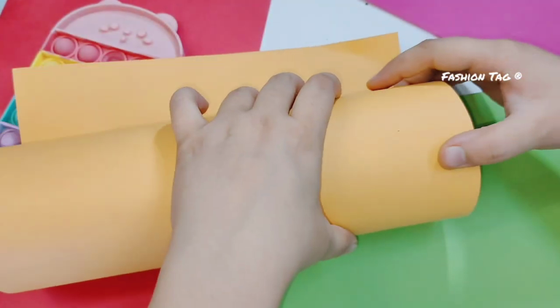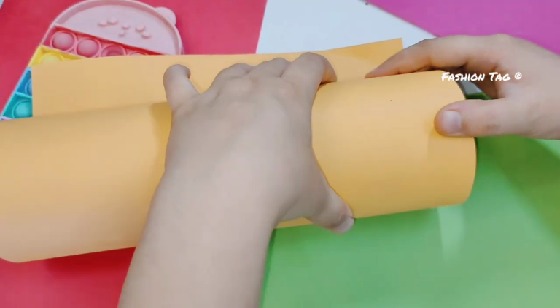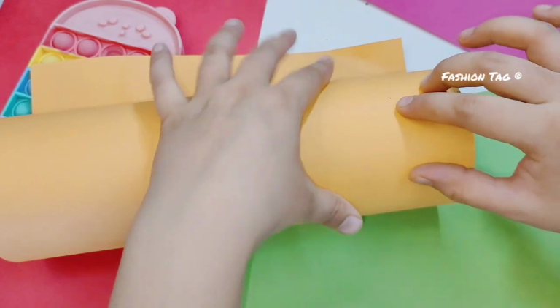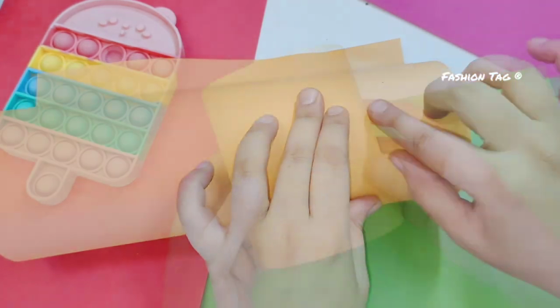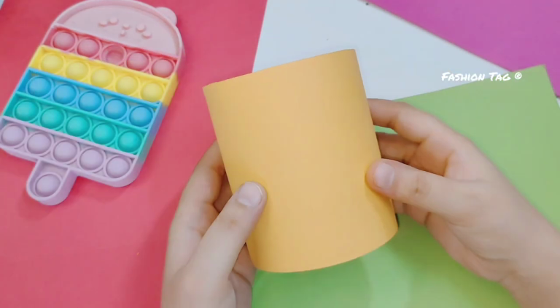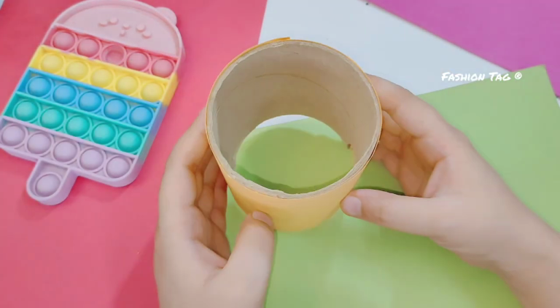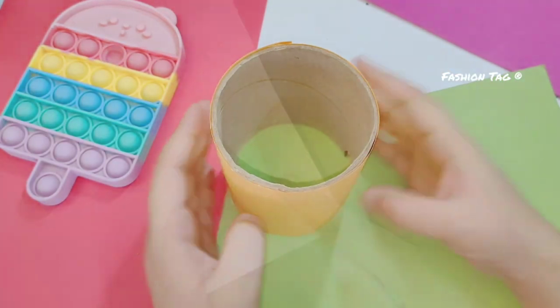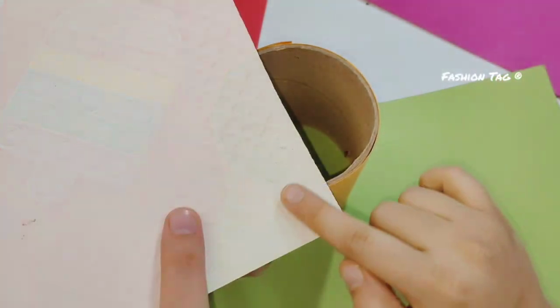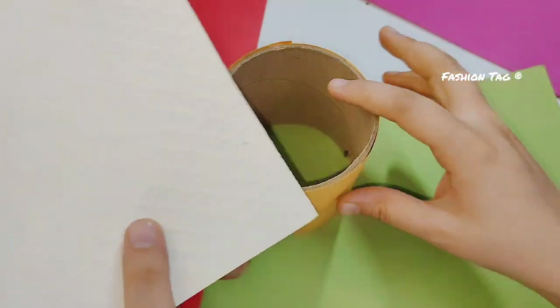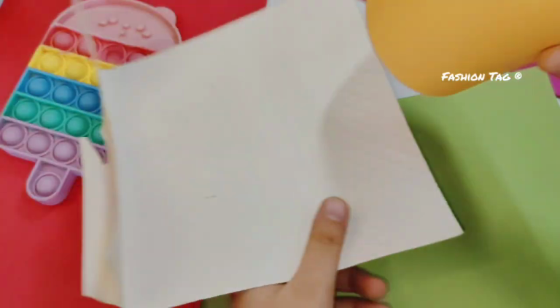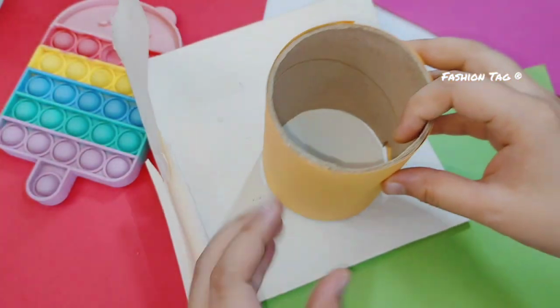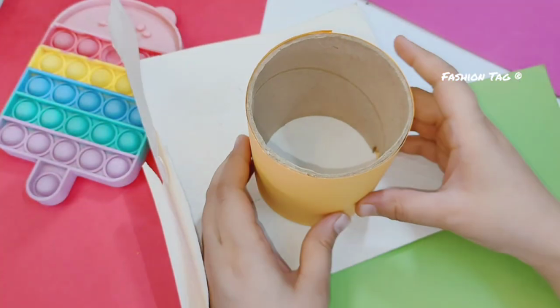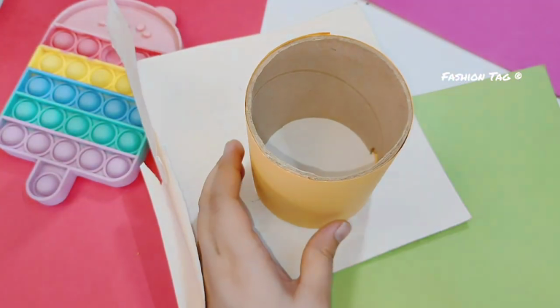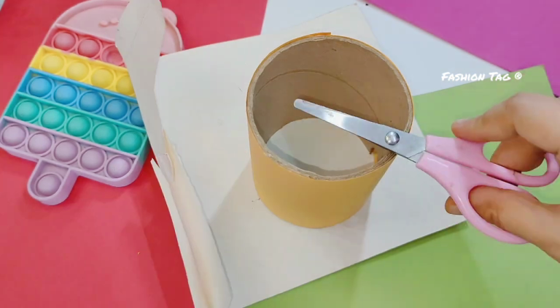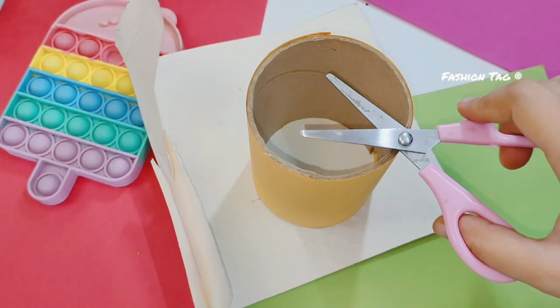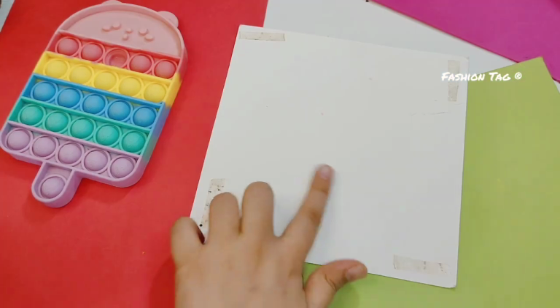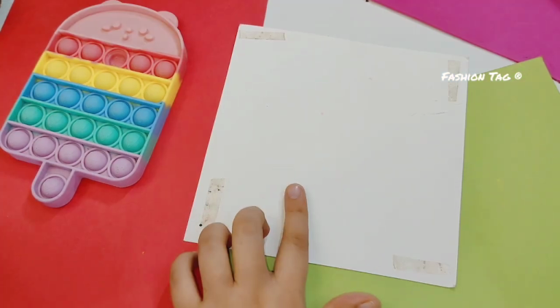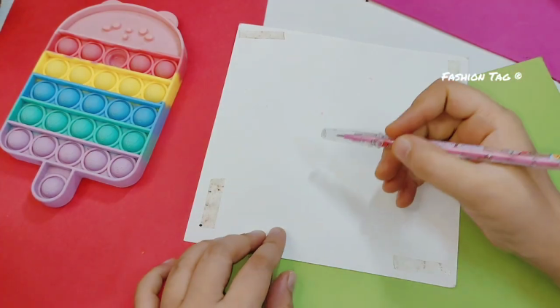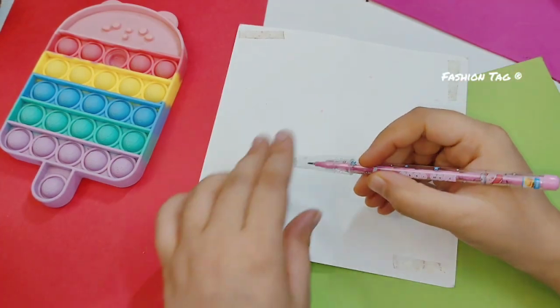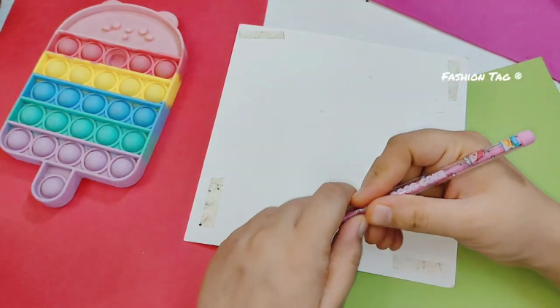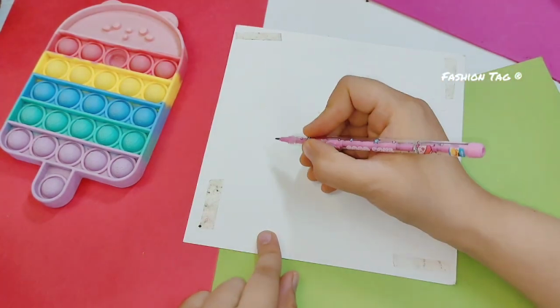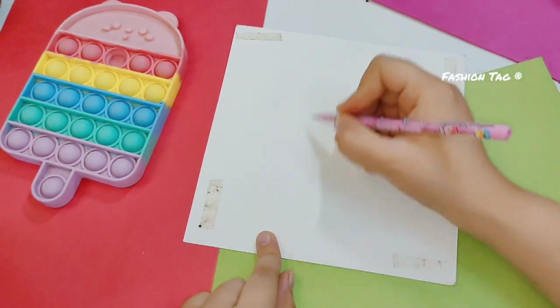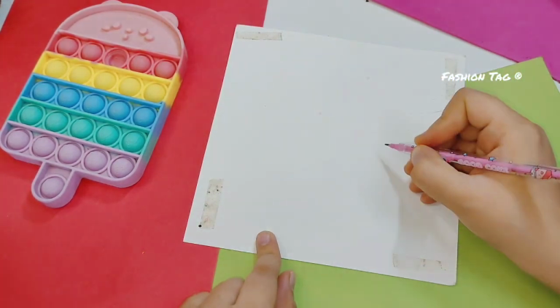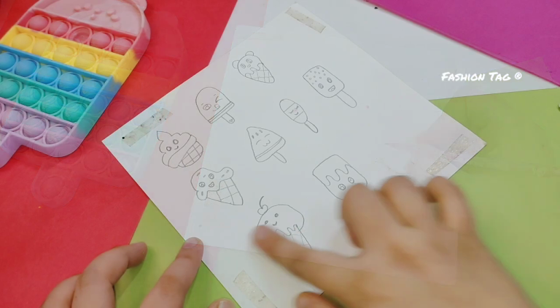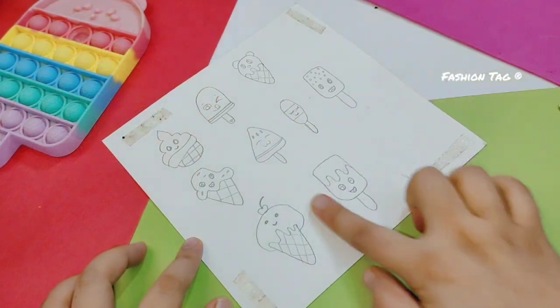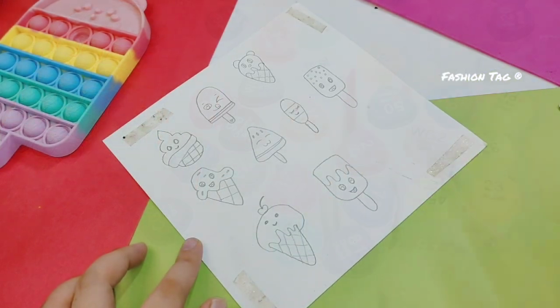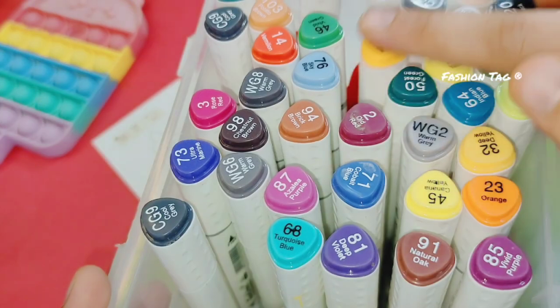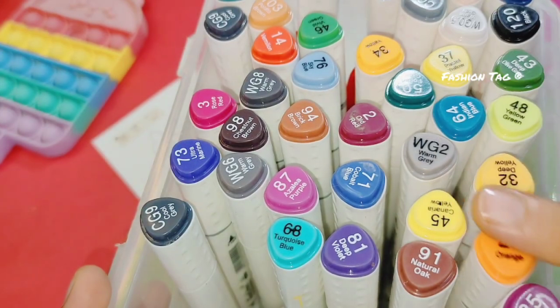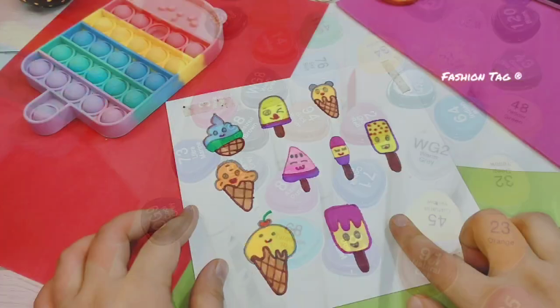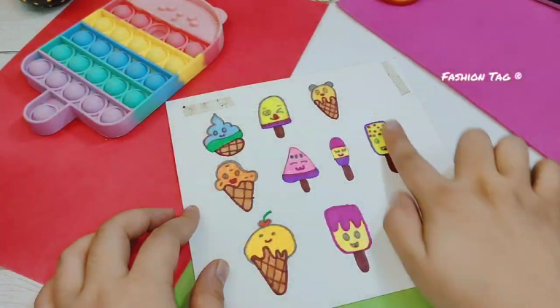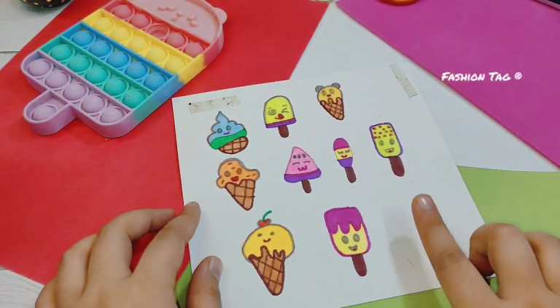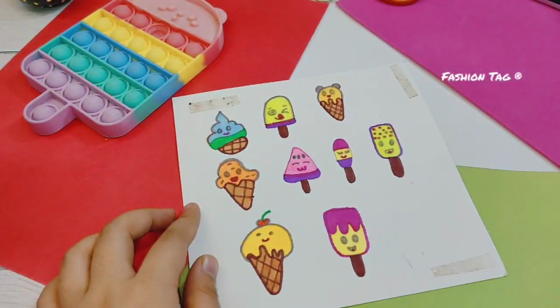Here I have a cardboard roll and this is an old wedding card. I will draw a base, and on the other card I draw some cute stickers. You can draw any stickers you like — here I have made ice cream type stickers.